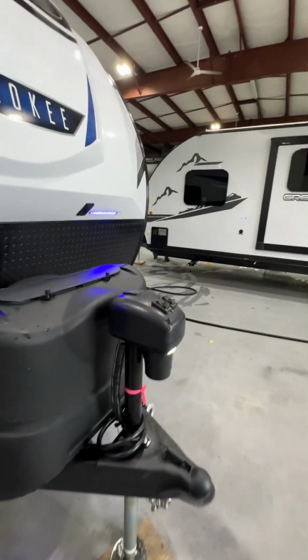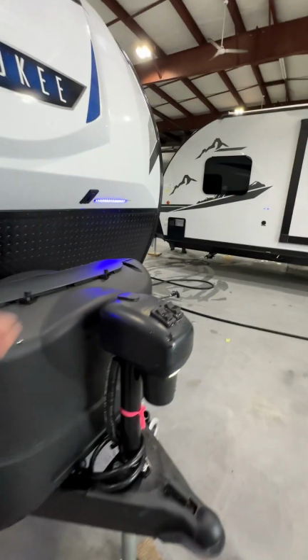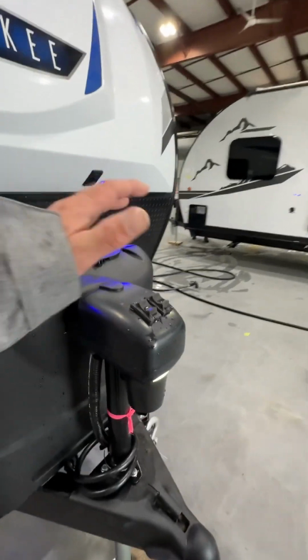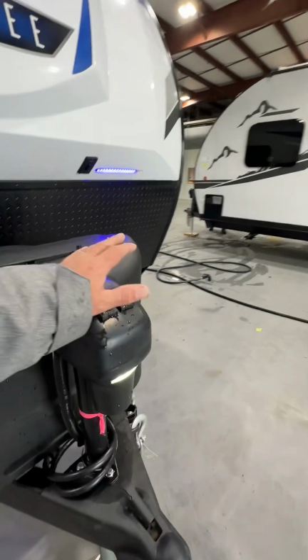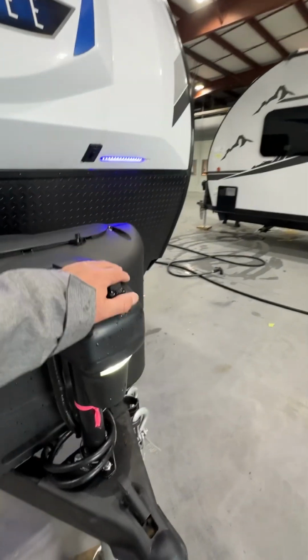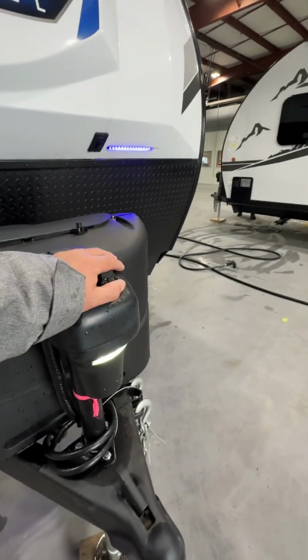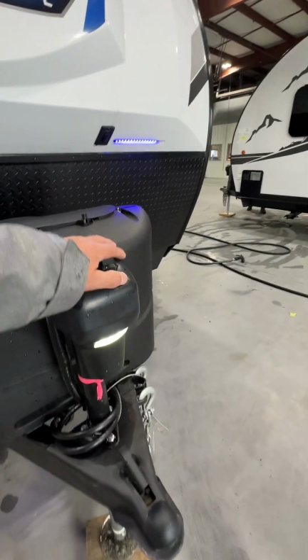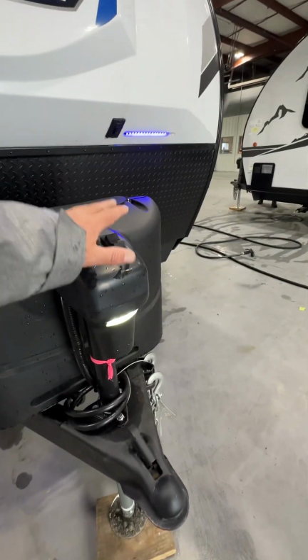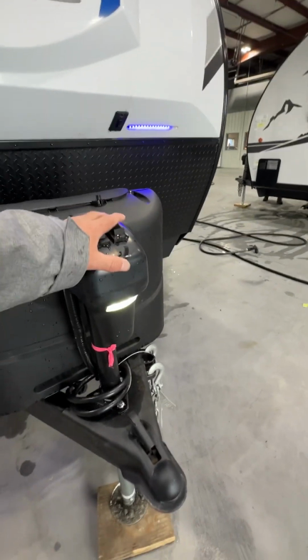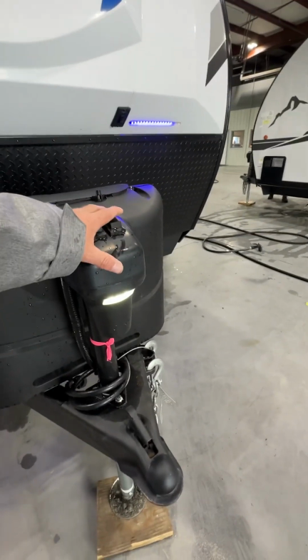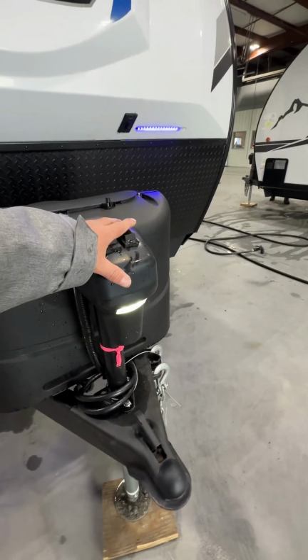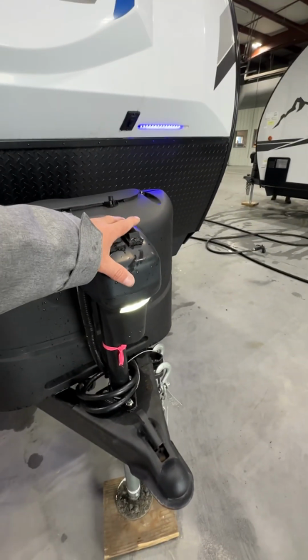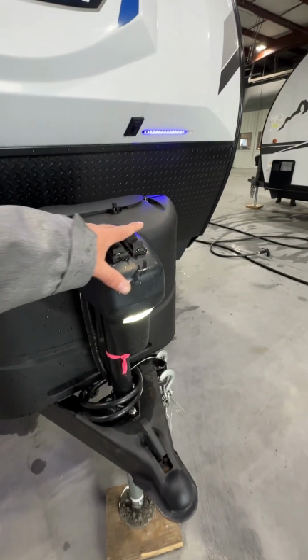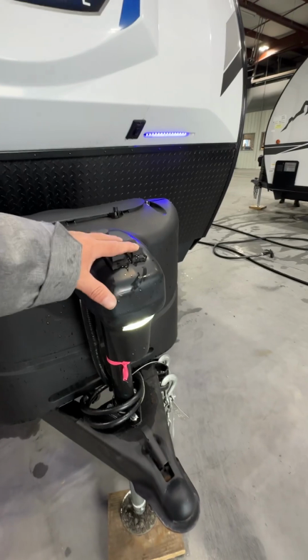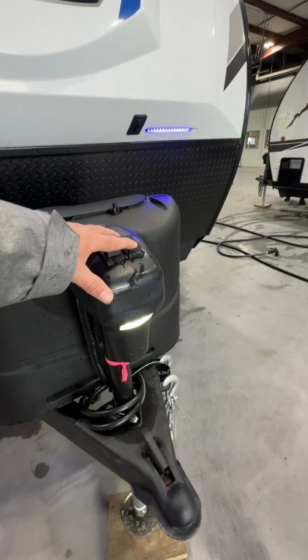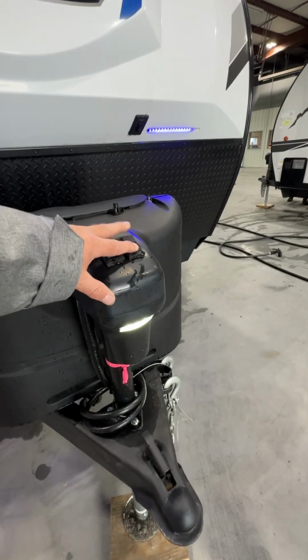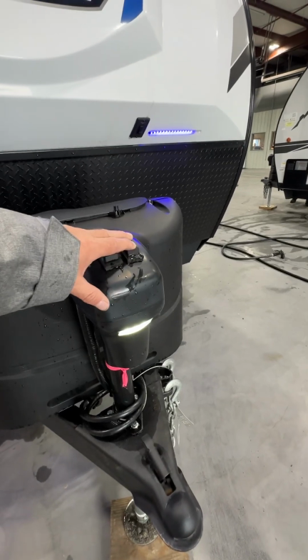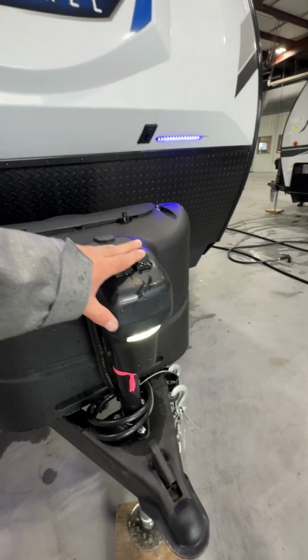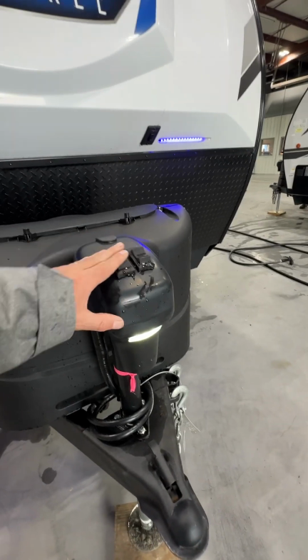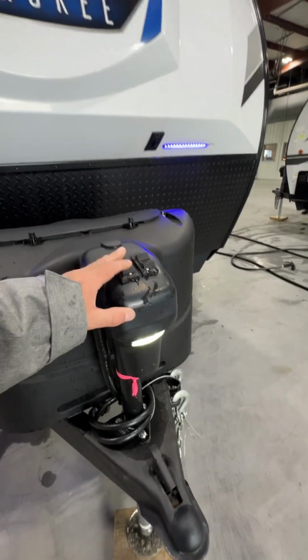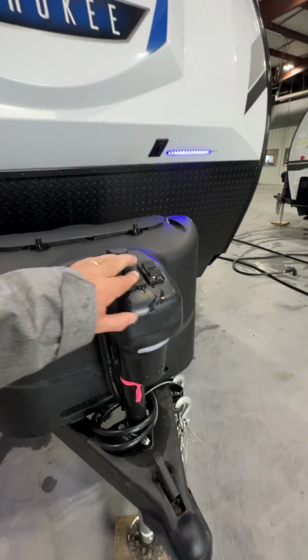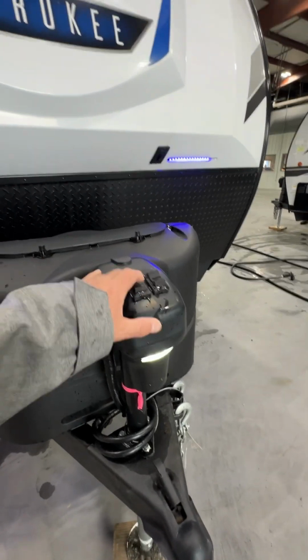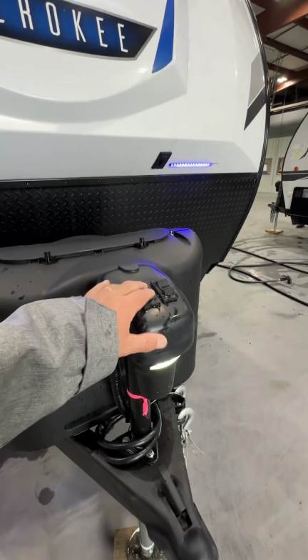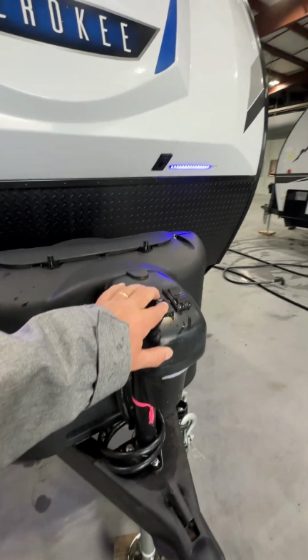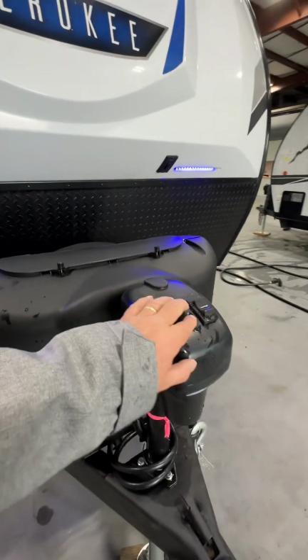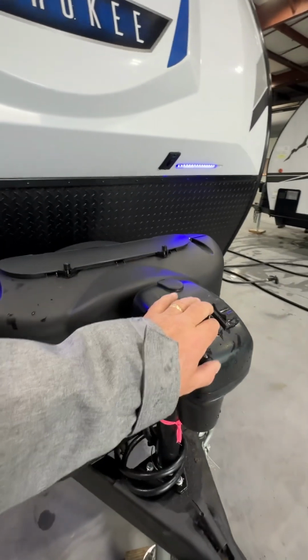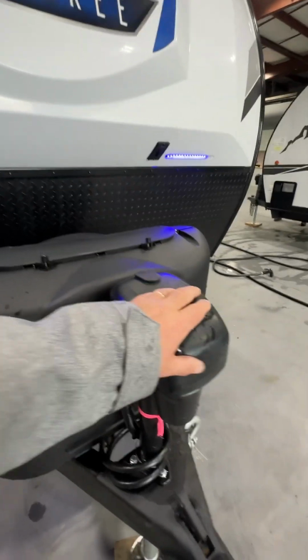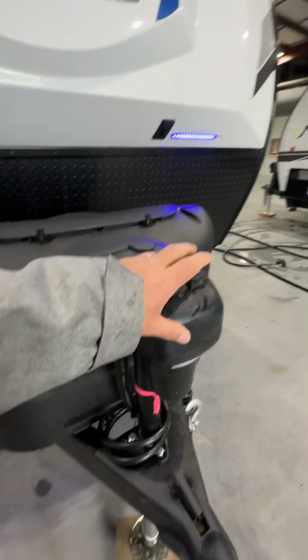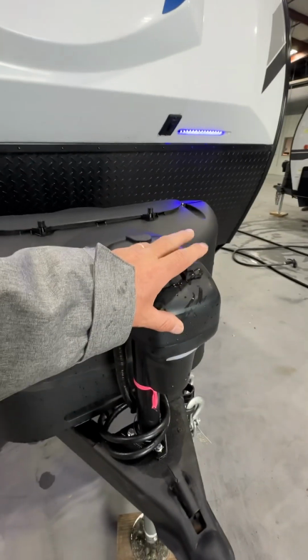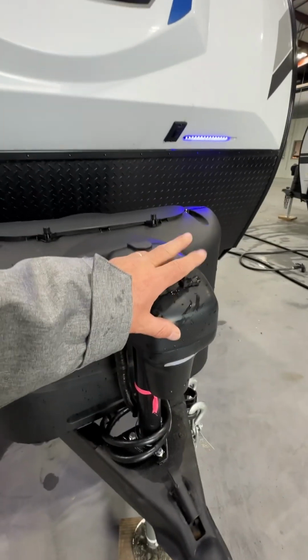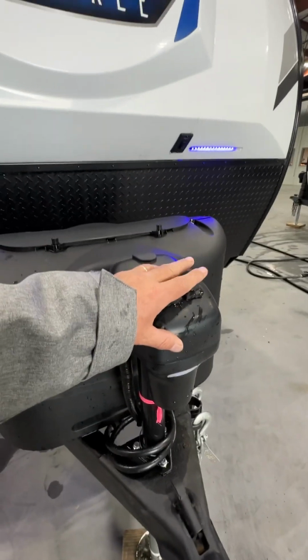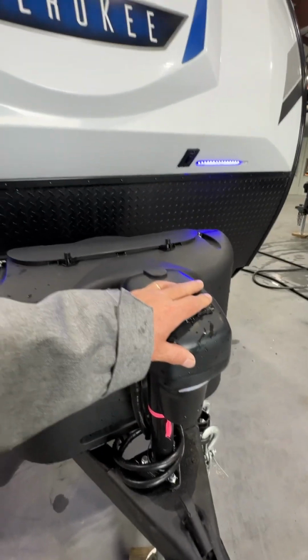Right up front you've got your power jack — this will raise and lower it. There's also a light on the front so you can turn that on and off, and the up/down button is right next to it.